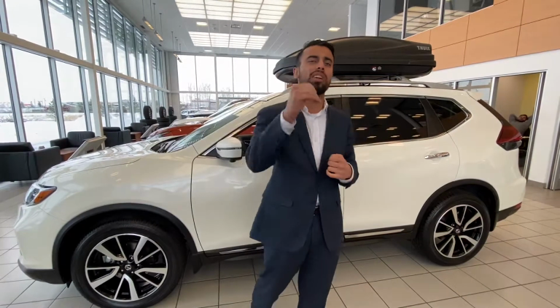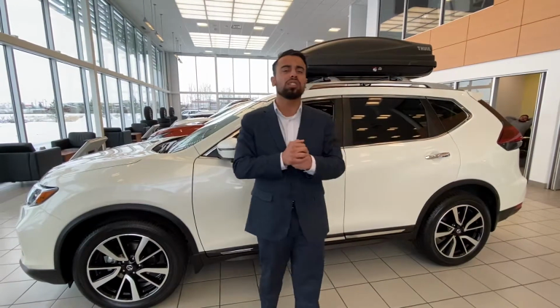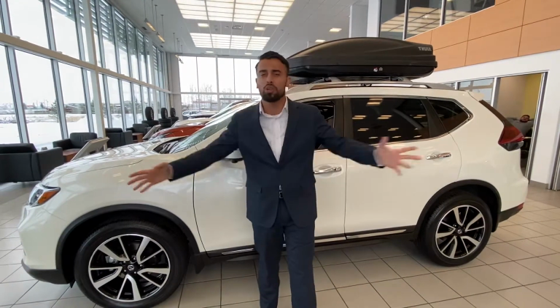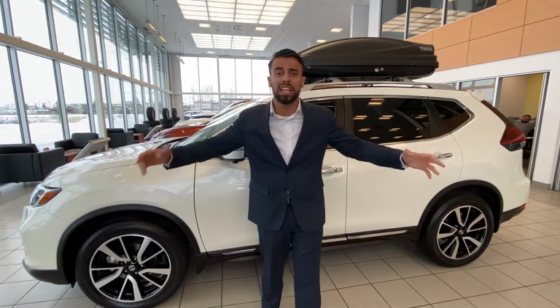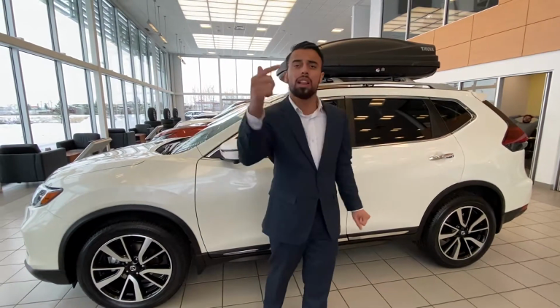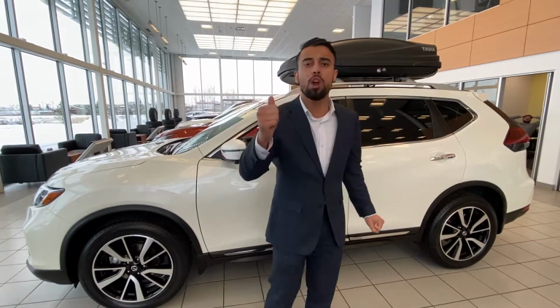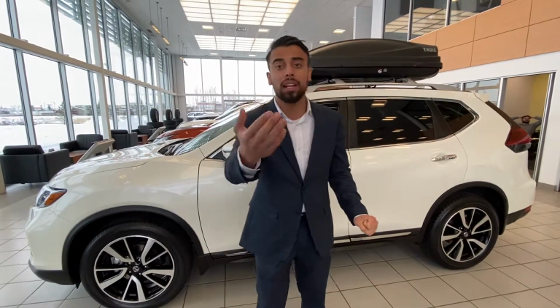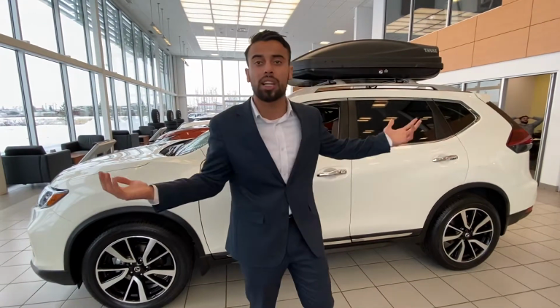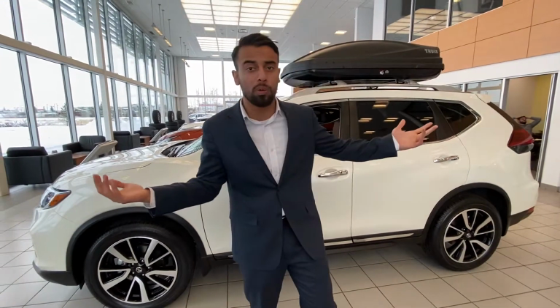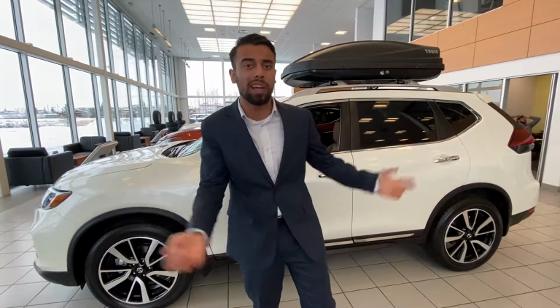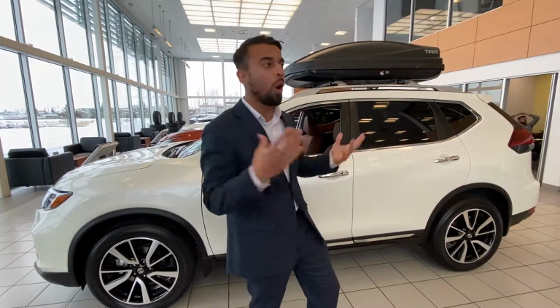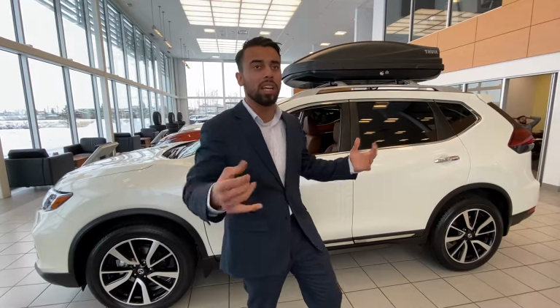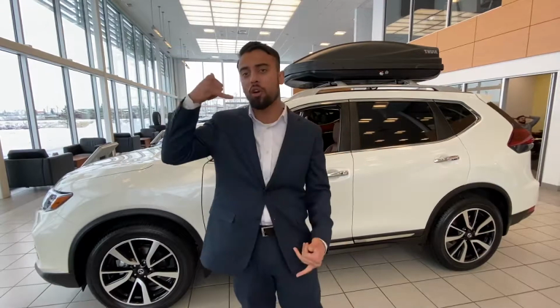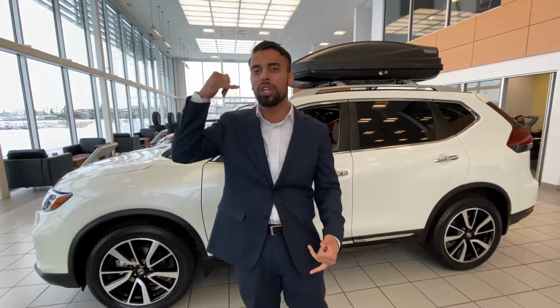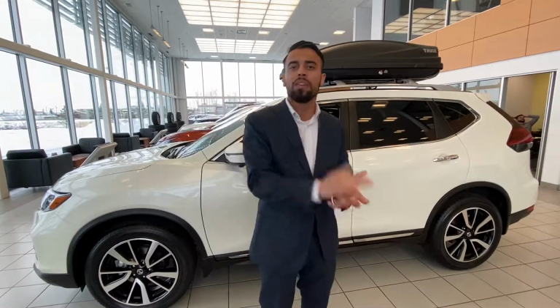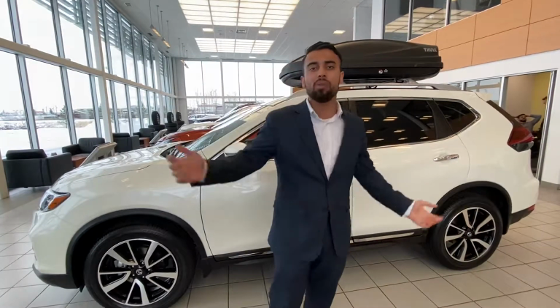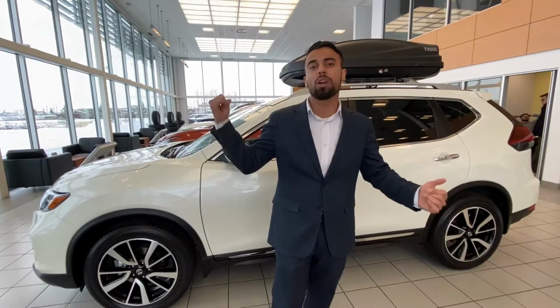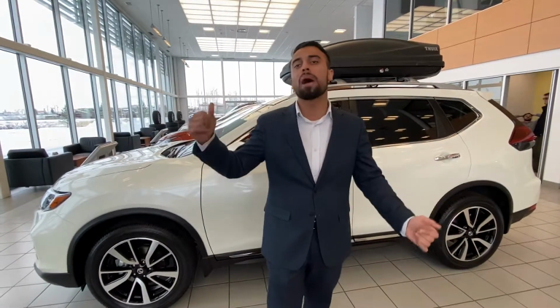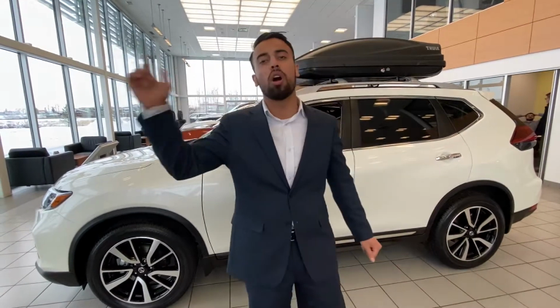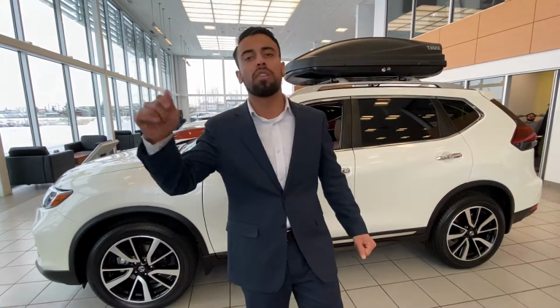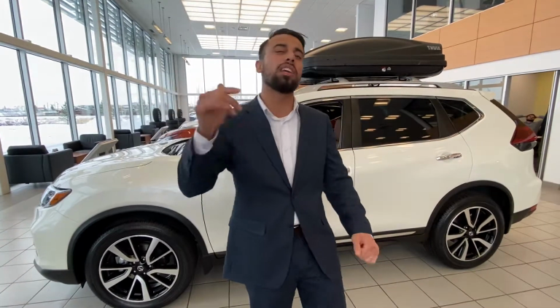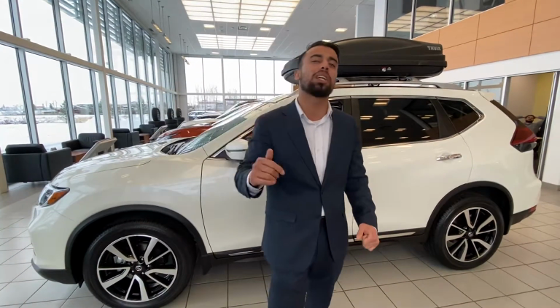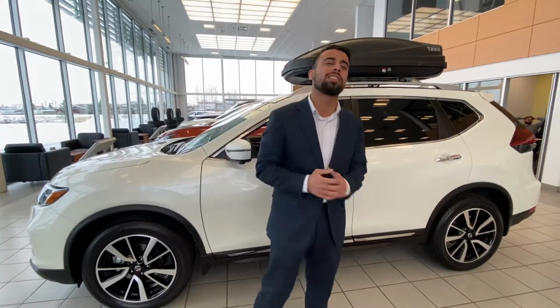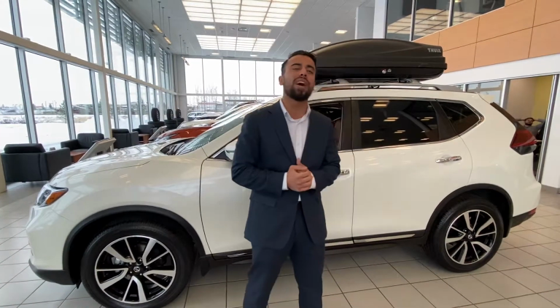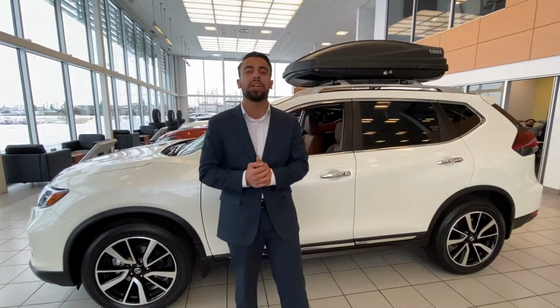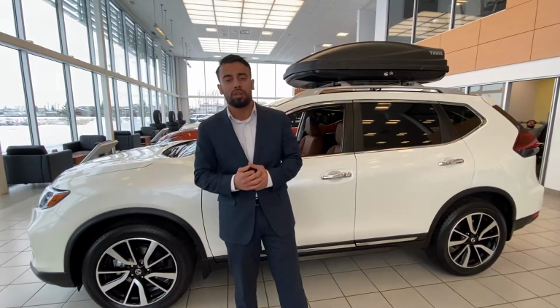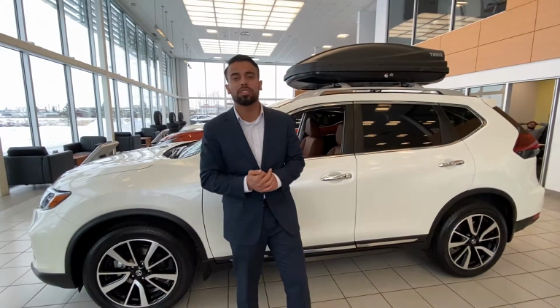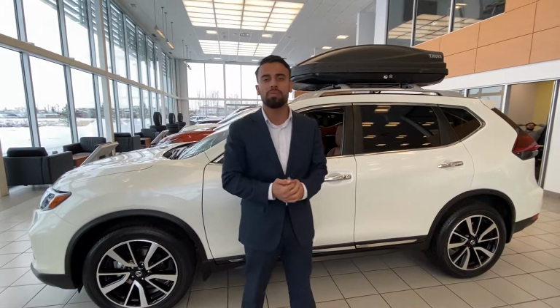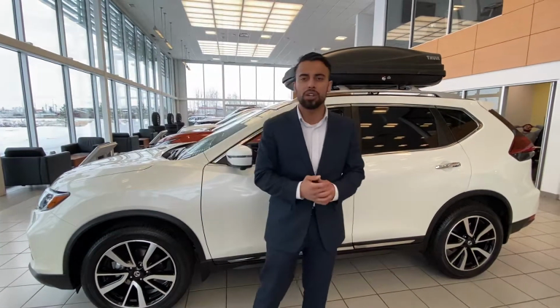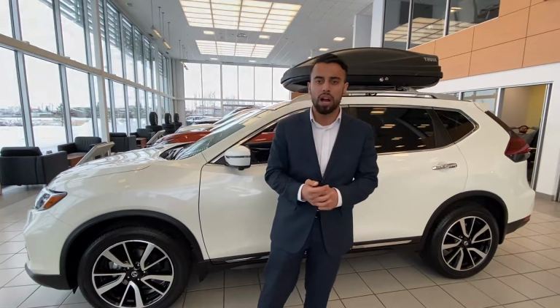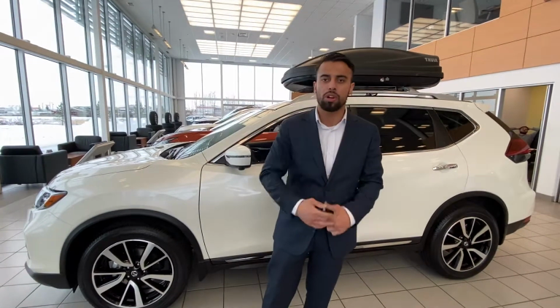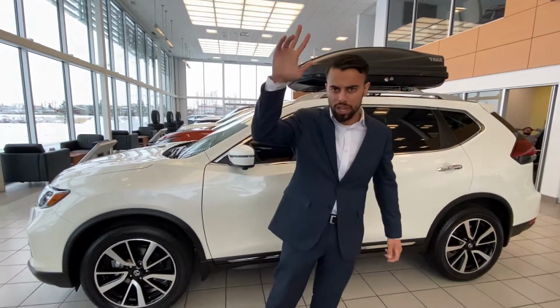Honestly it just comes down to what you need. Let me know and let's get the approval into place. All we need is a phone call with you and you can have one of these bad boys driving. Thank you so much. My cell is 587-357-8354. Thank you.